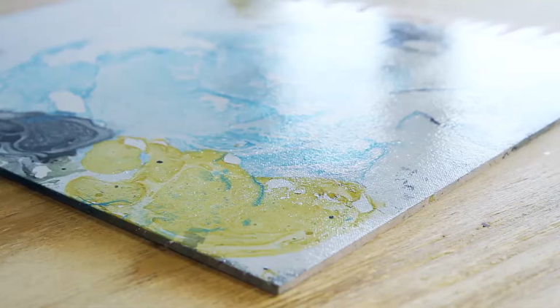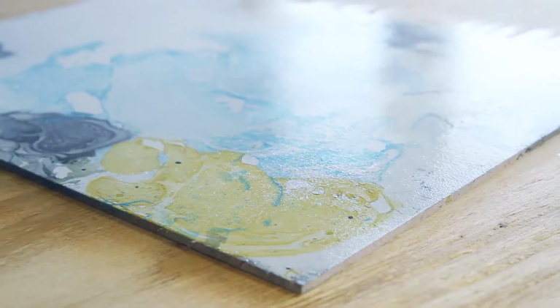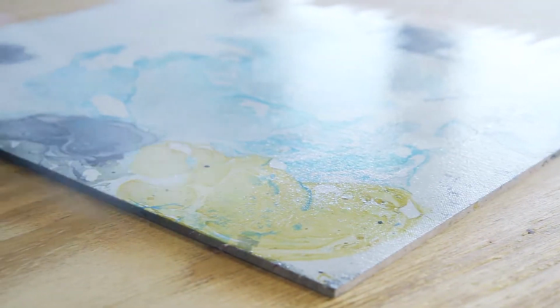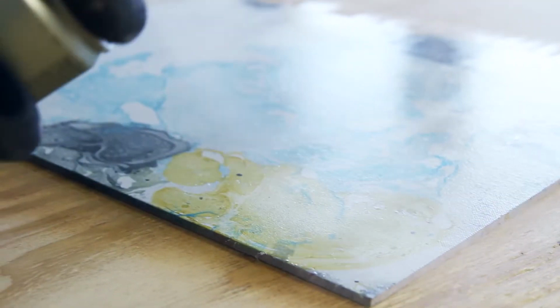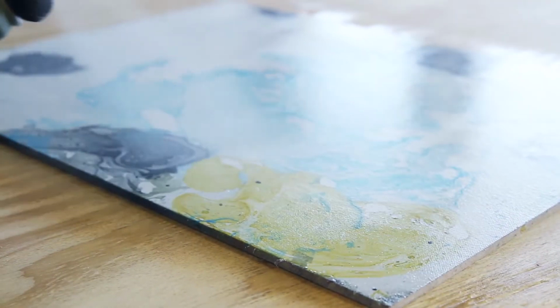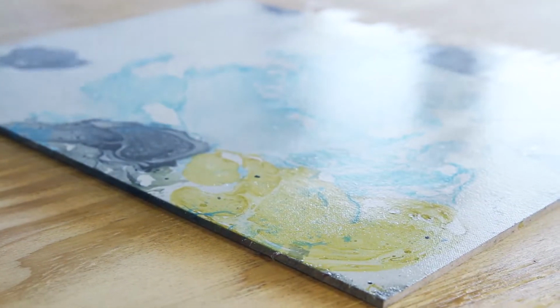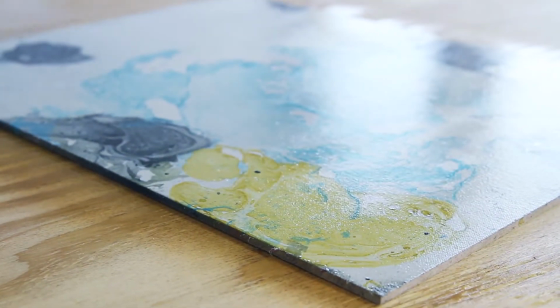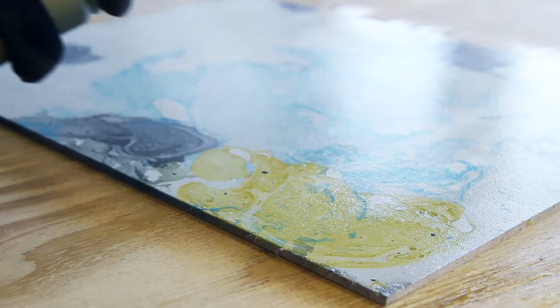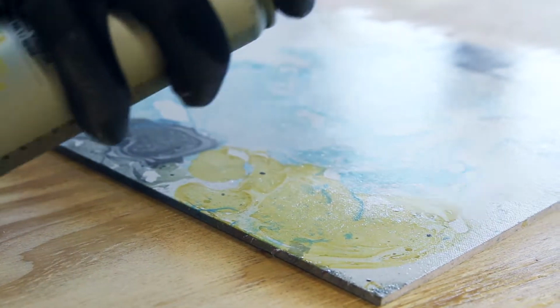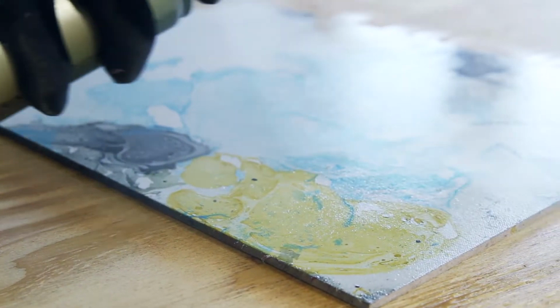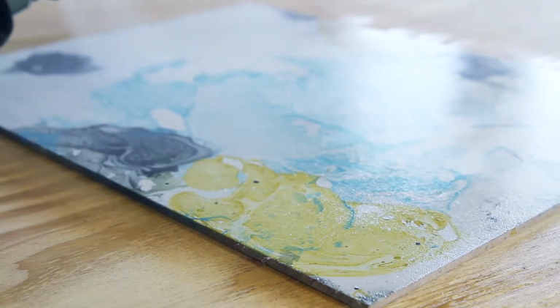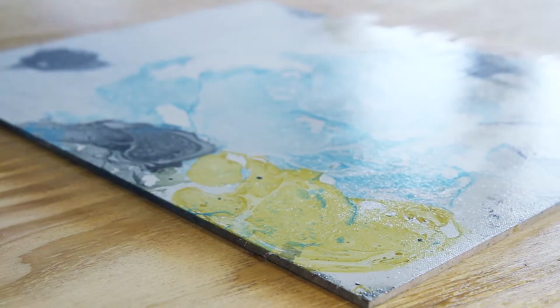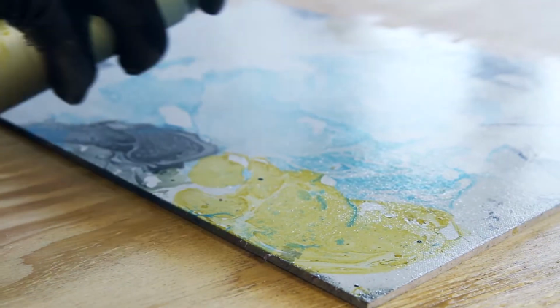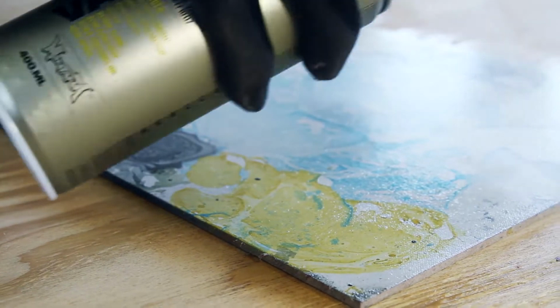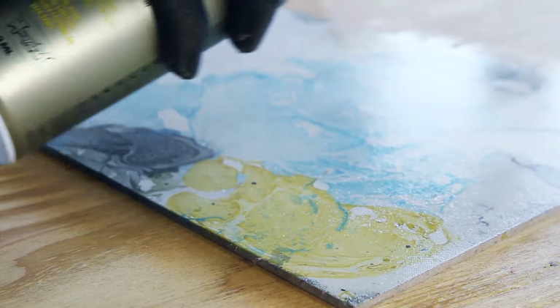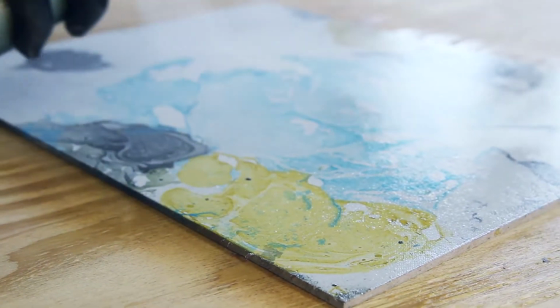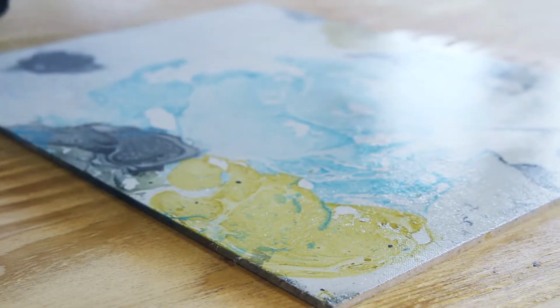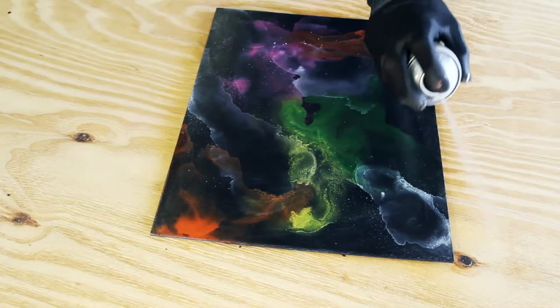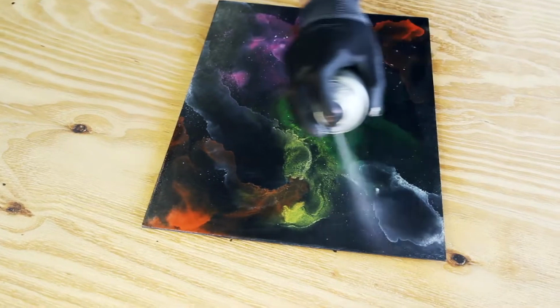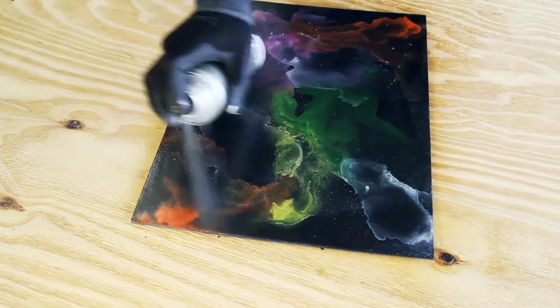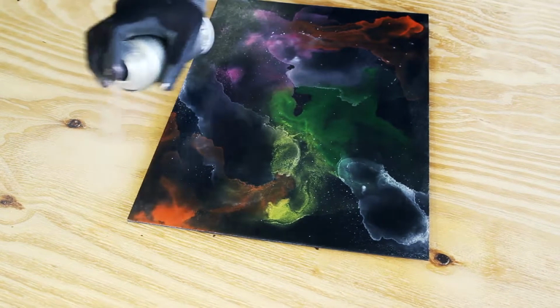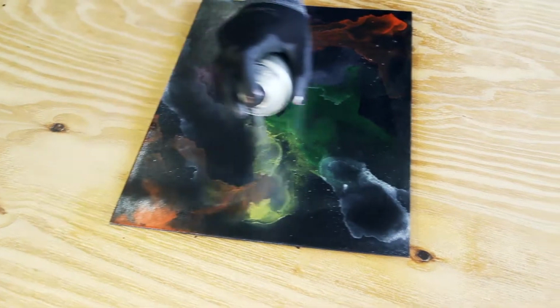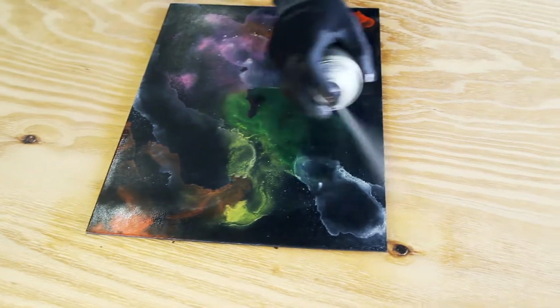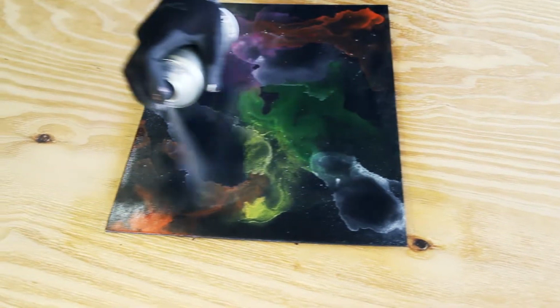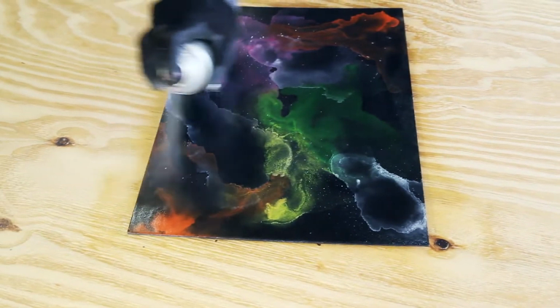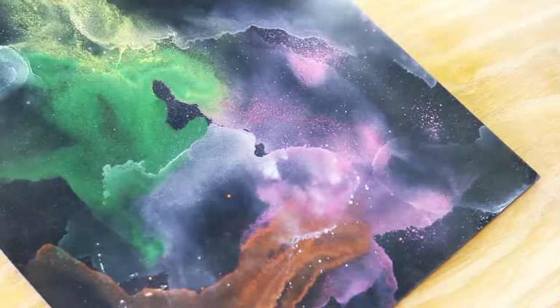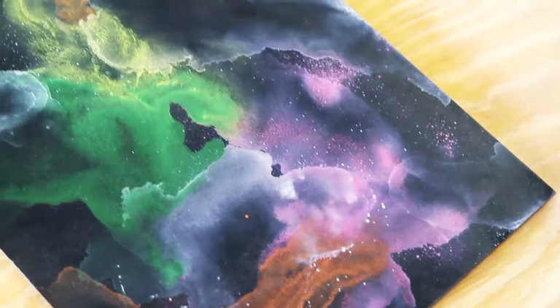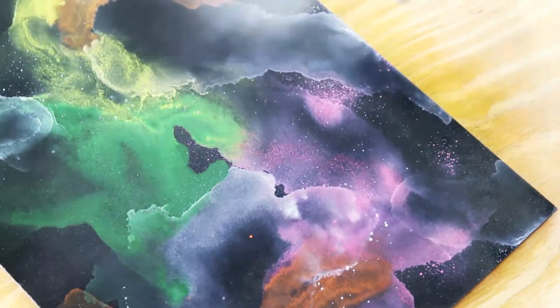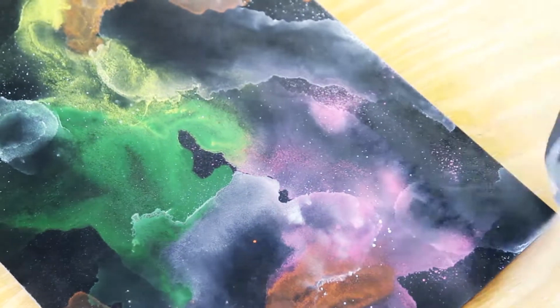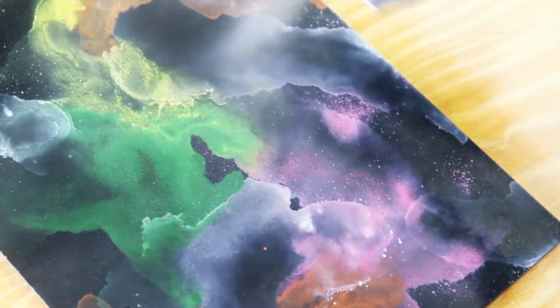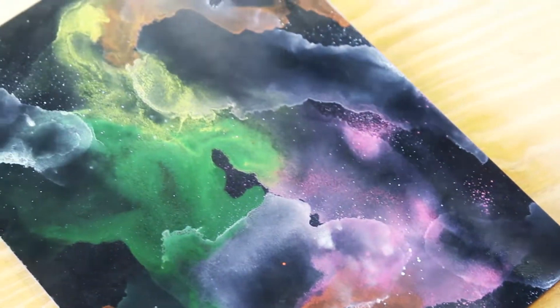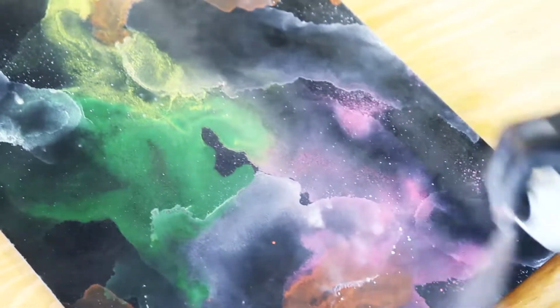Apply in multiple layers, at least two or three, alternating between vertical and horizontal application. Allow at least five minutes drying time between layers. The more layers applied, the stronger the gloss level.